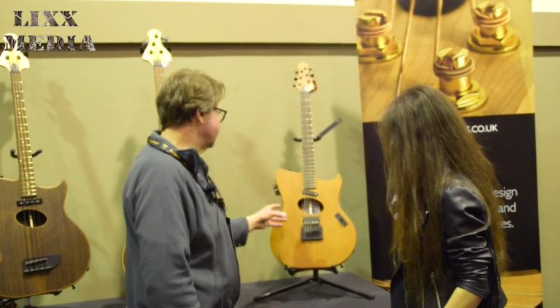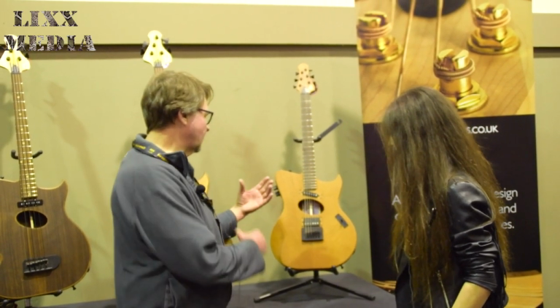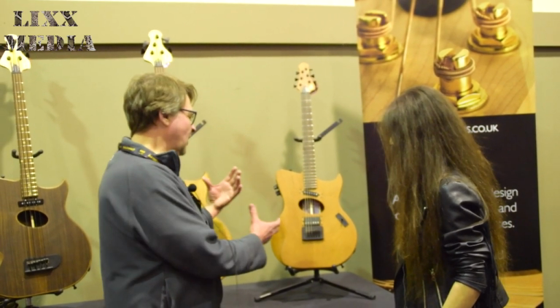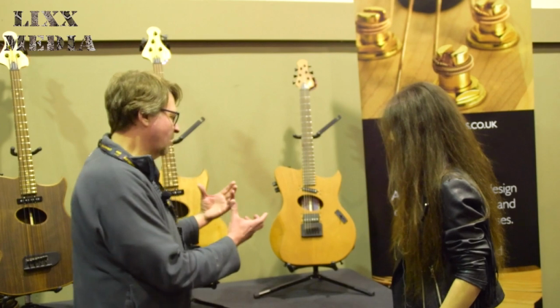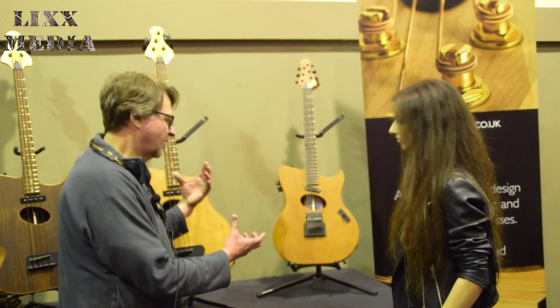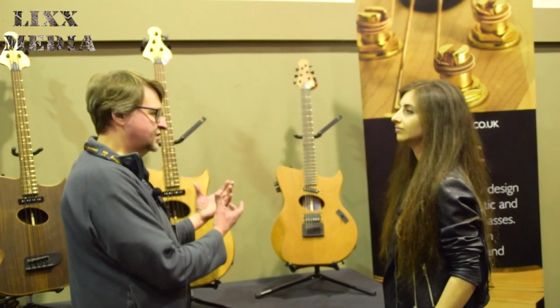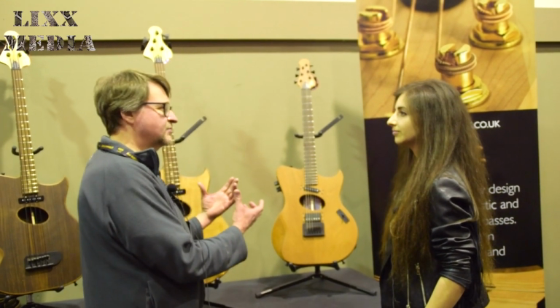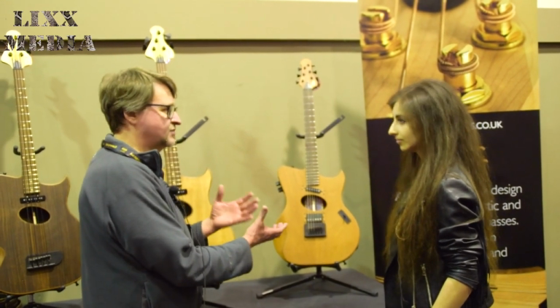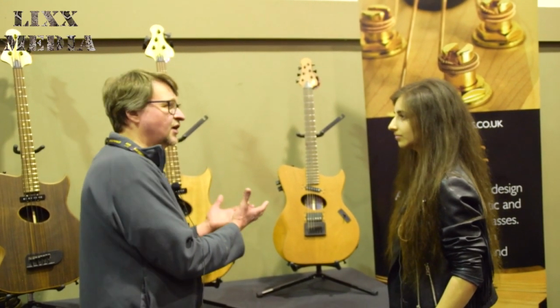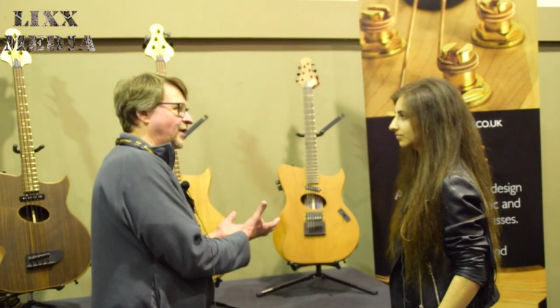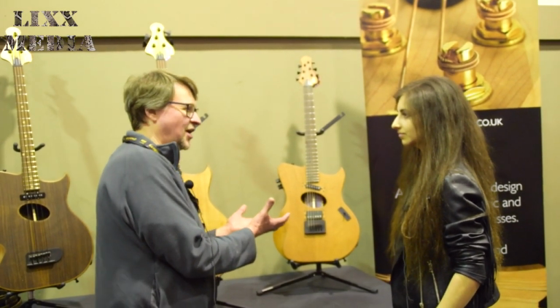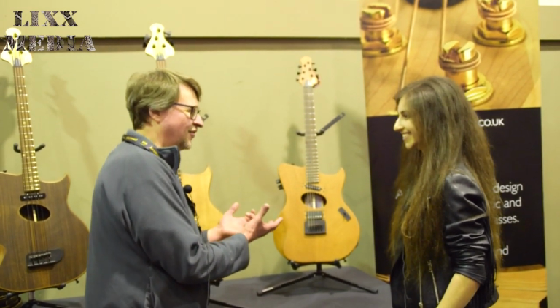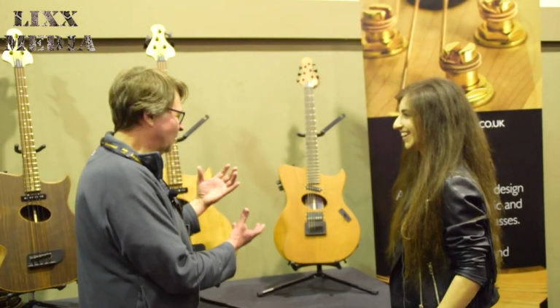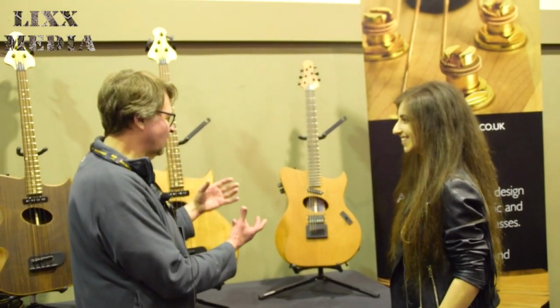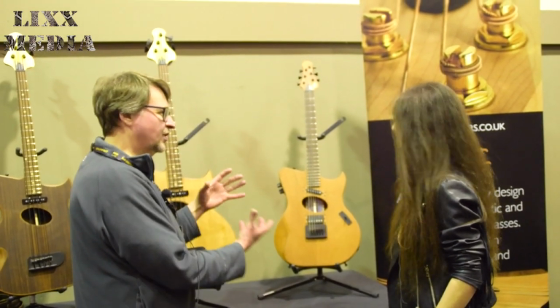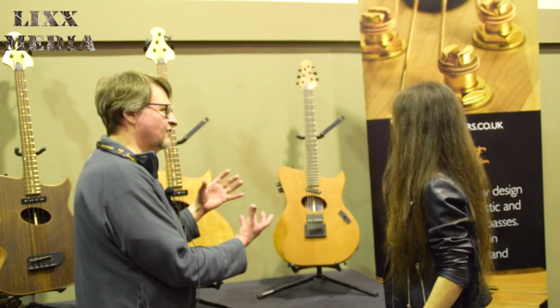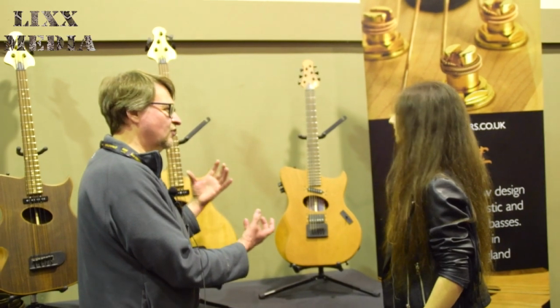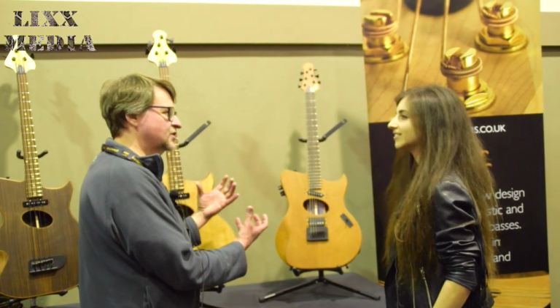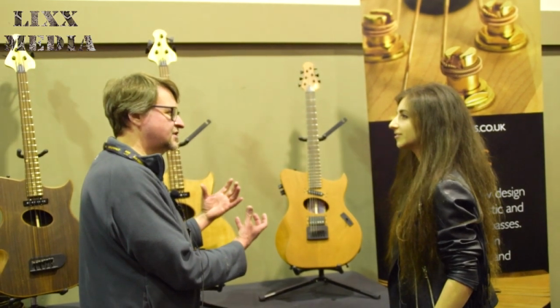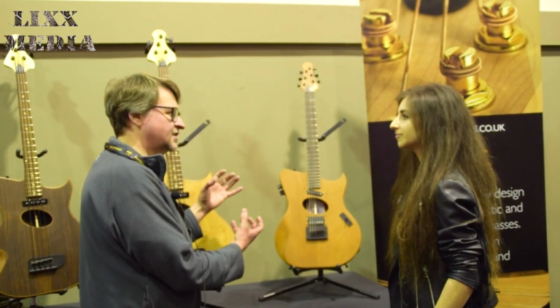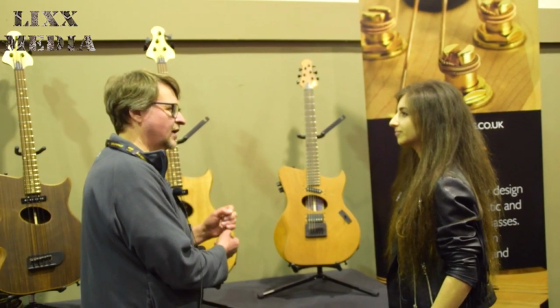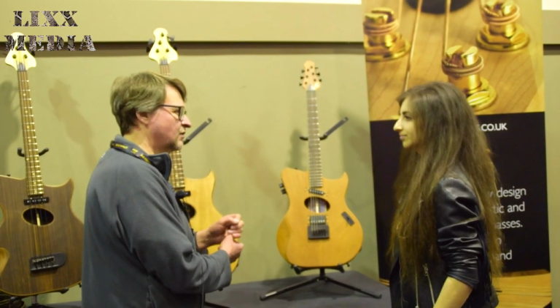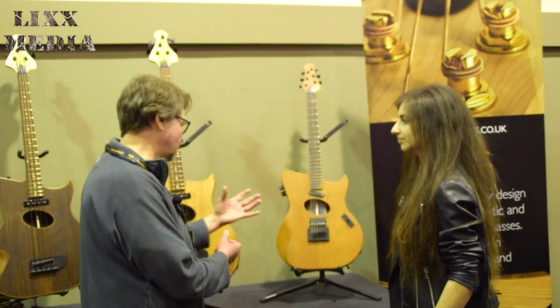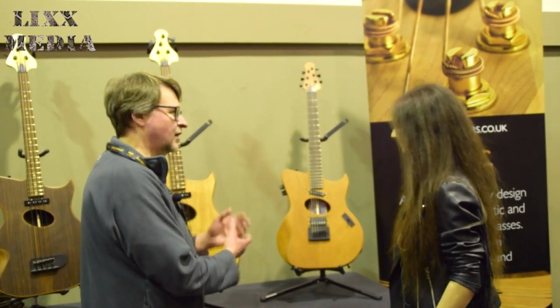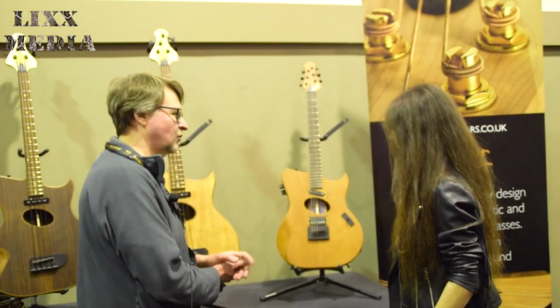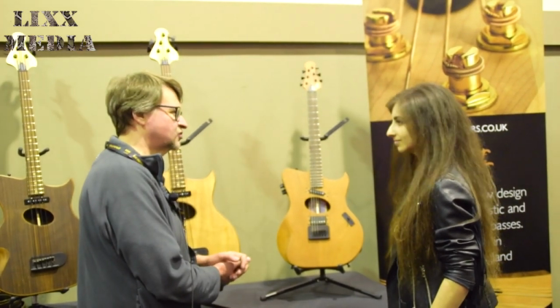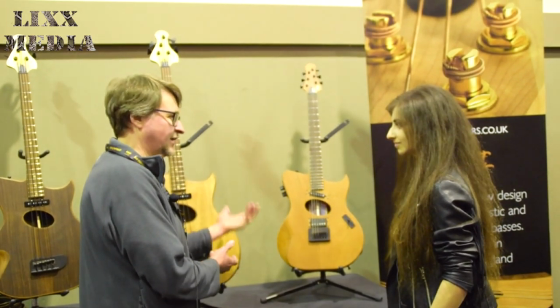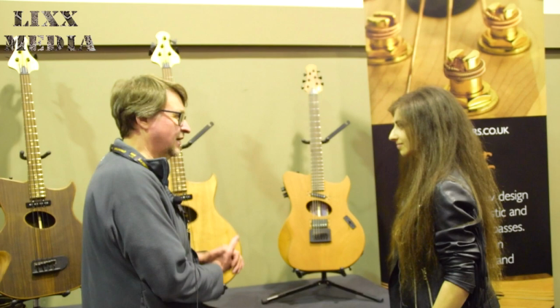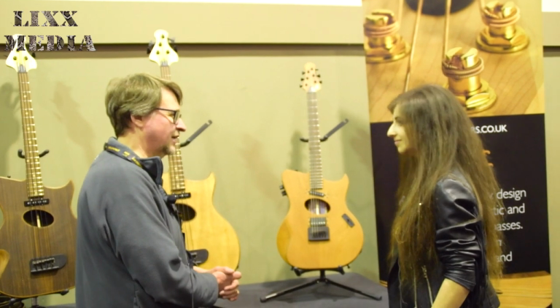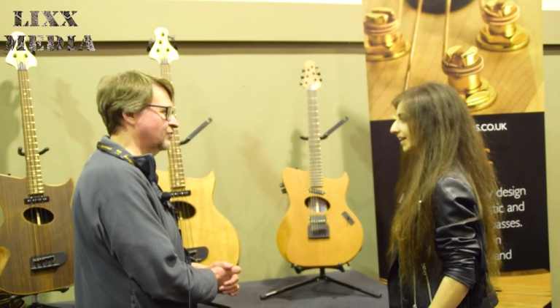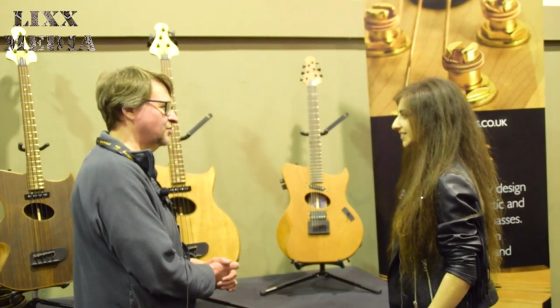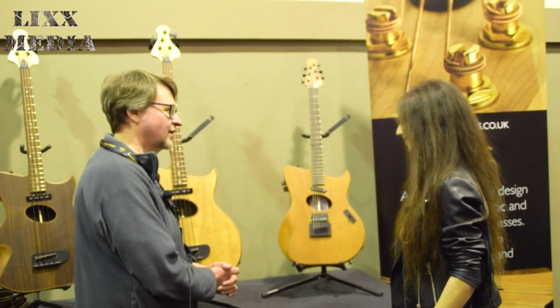Really, where our skill comes in is designing all the parts to start with, but also then putting them together in a really precise, consistent way. So you get a quality instrument at the price range it should be.